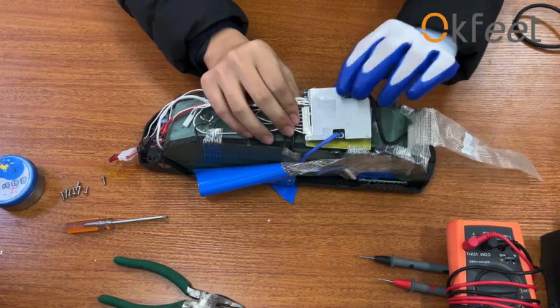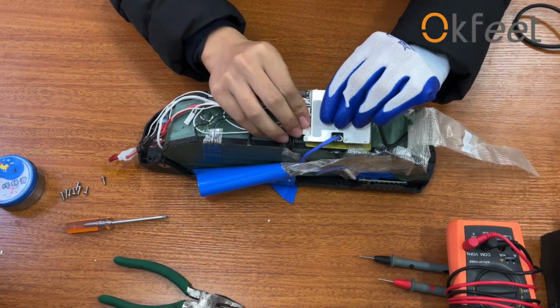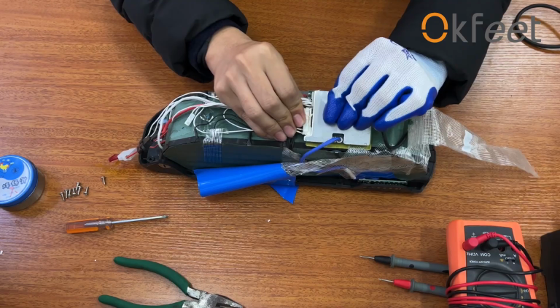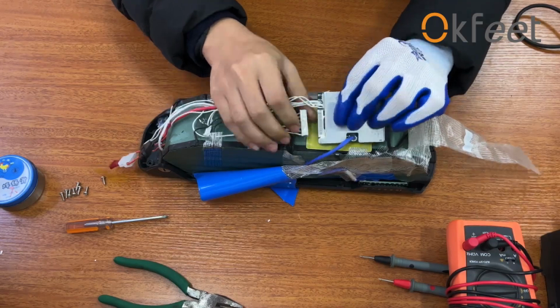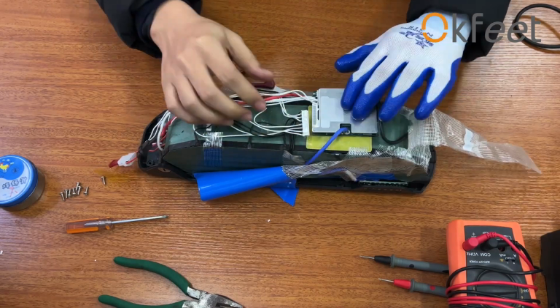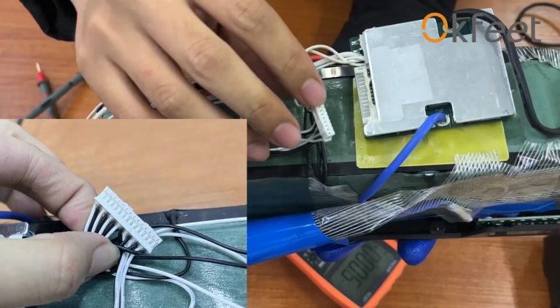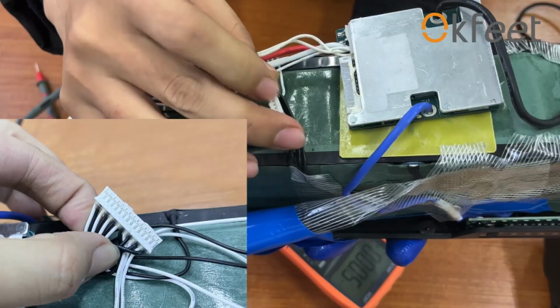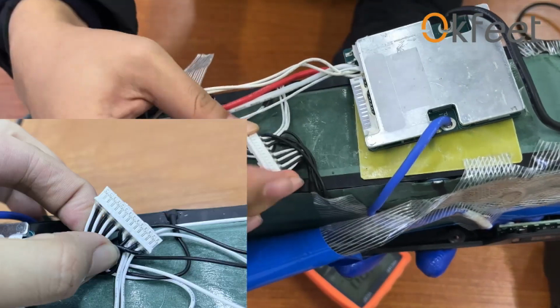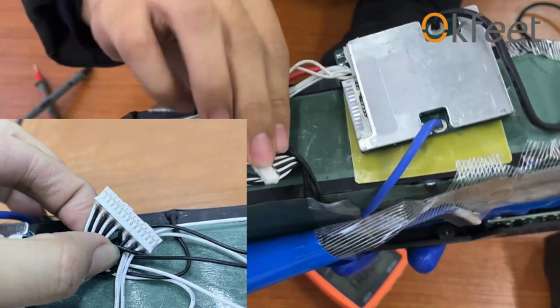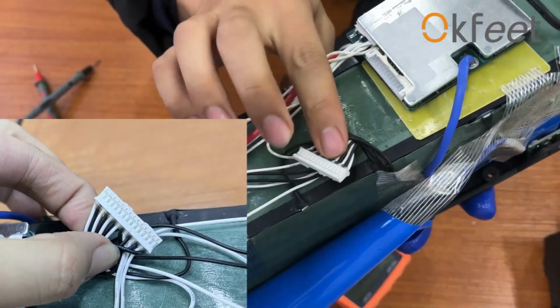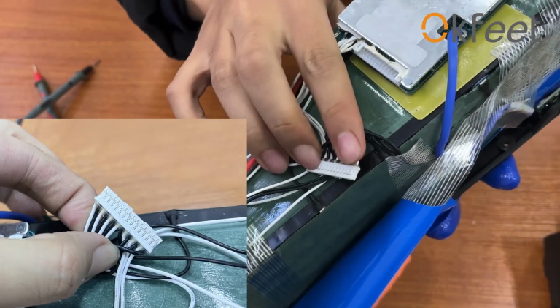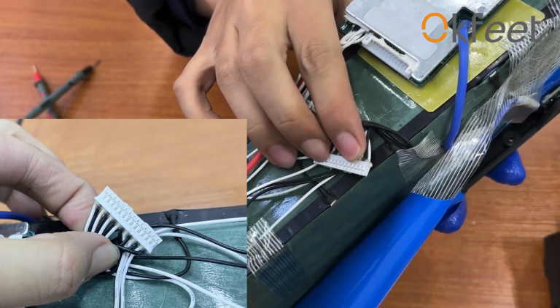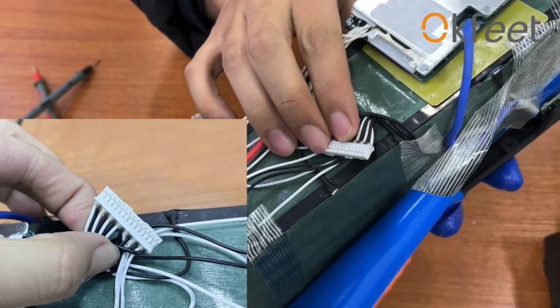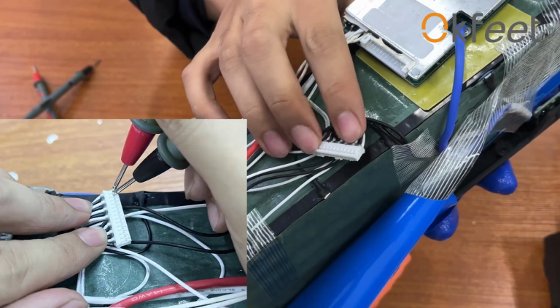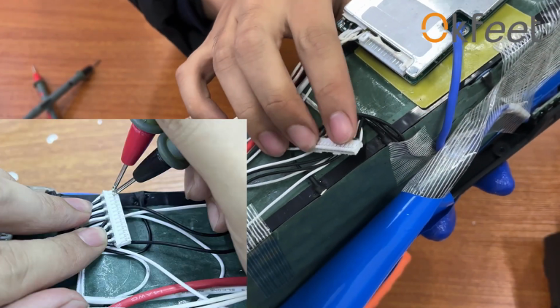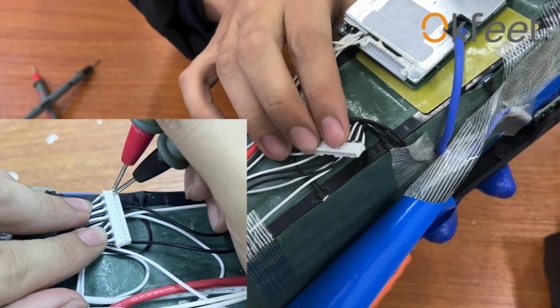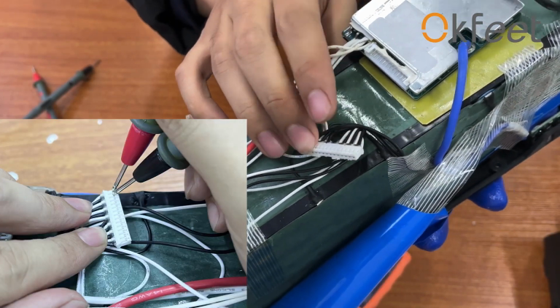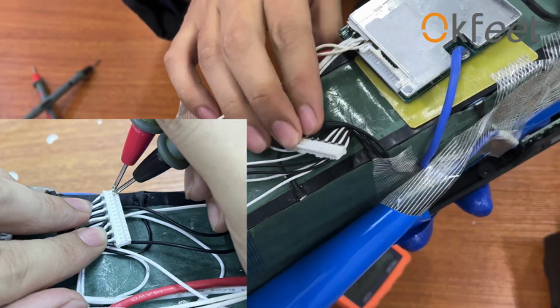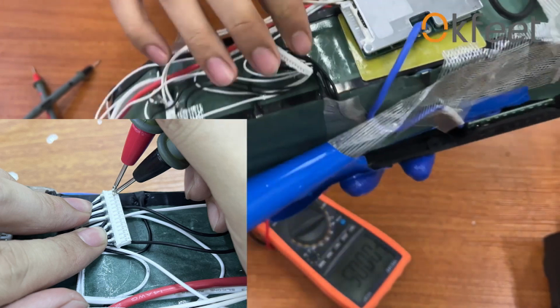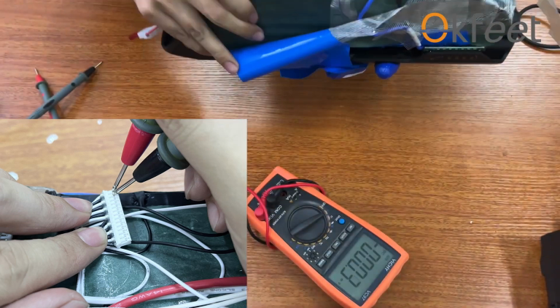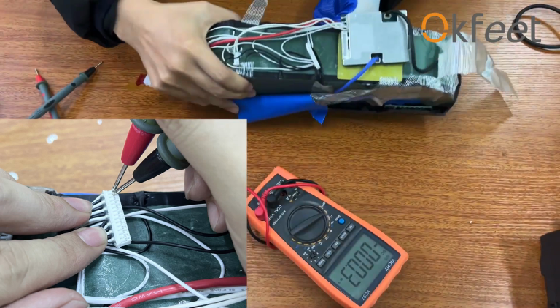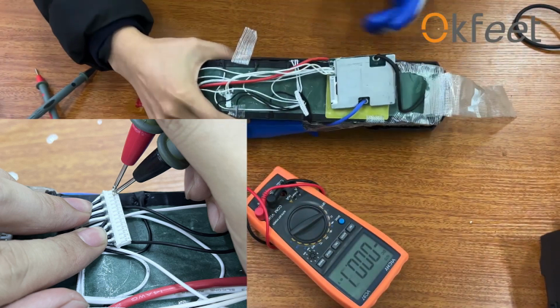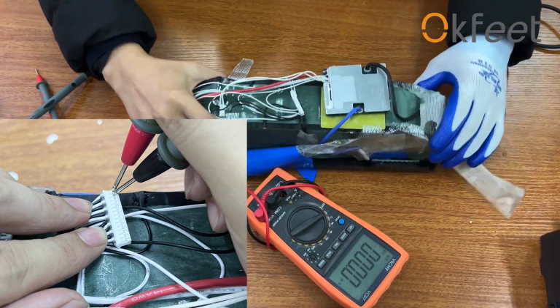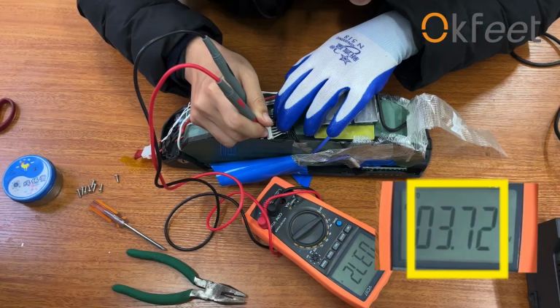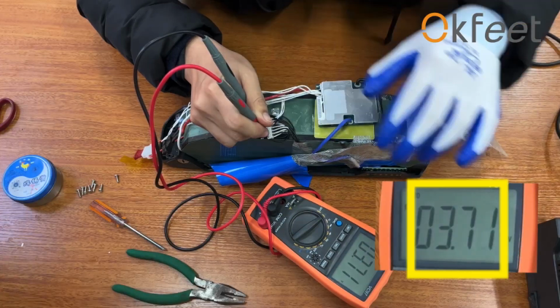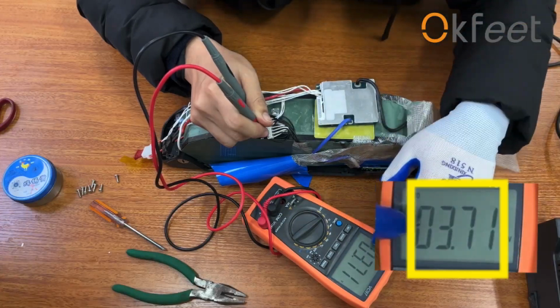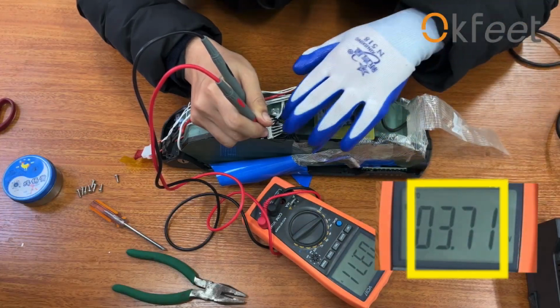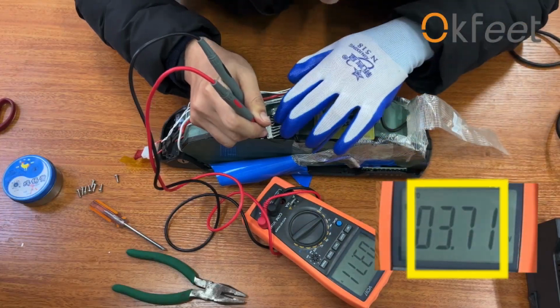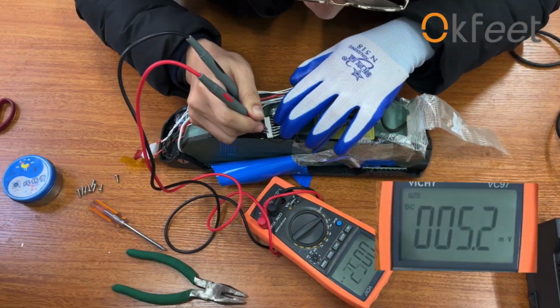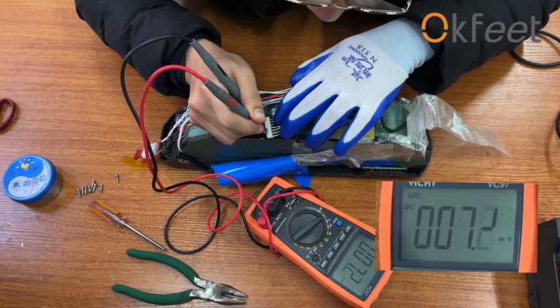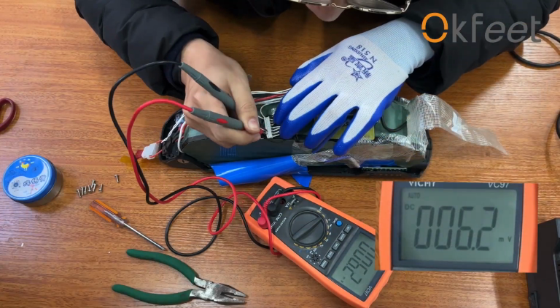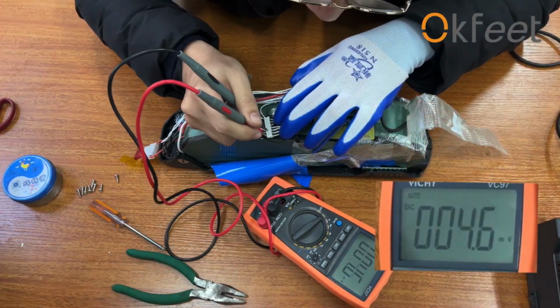If the charger and charge port fuse are both good, please find and pull out the flat cable of the BMS board, then test the voltage of every cable from the negative cables to the positive cables.